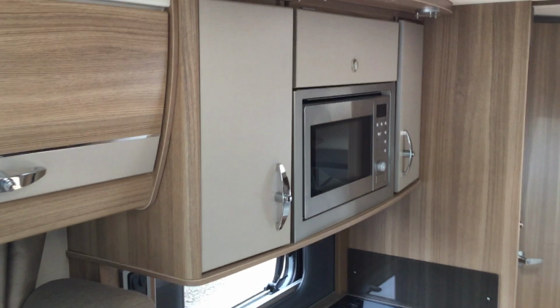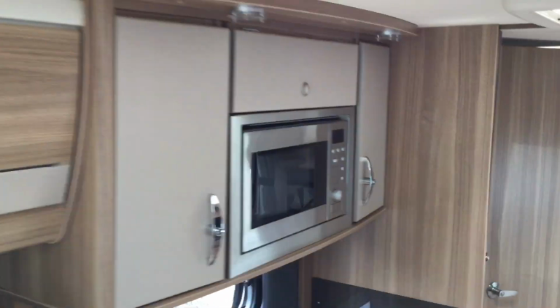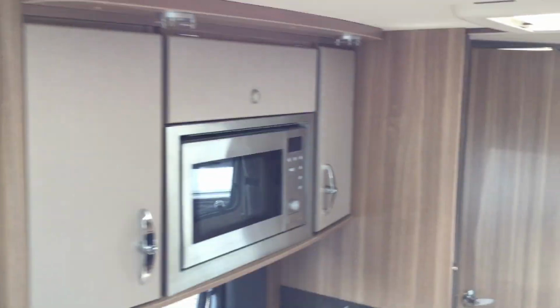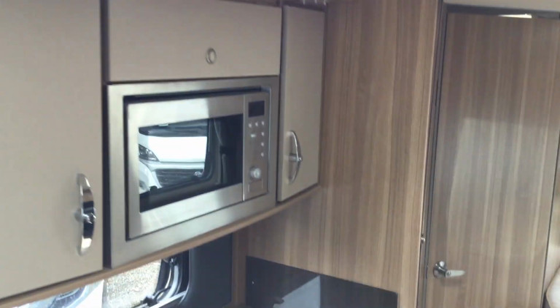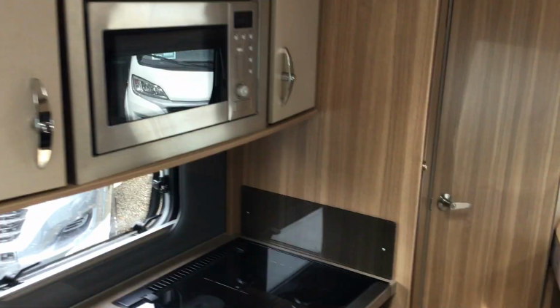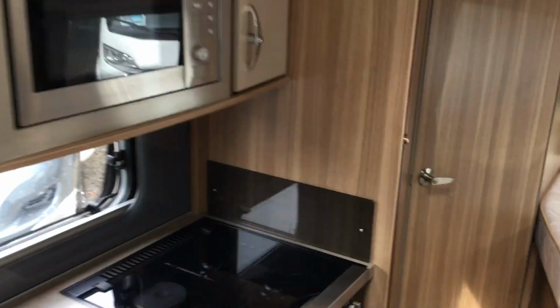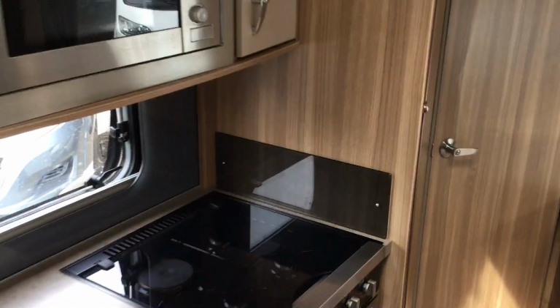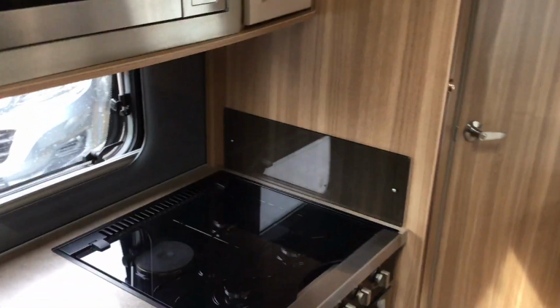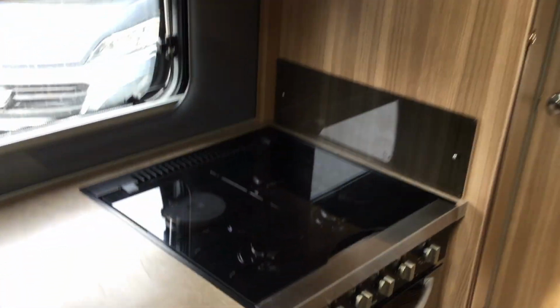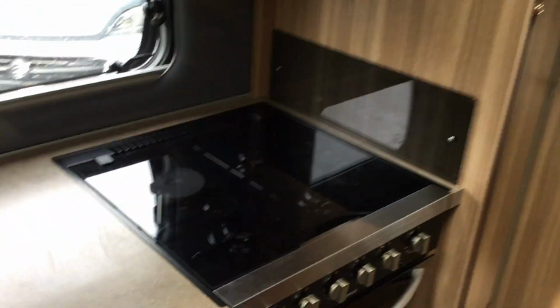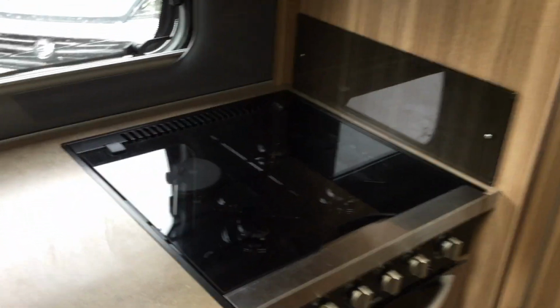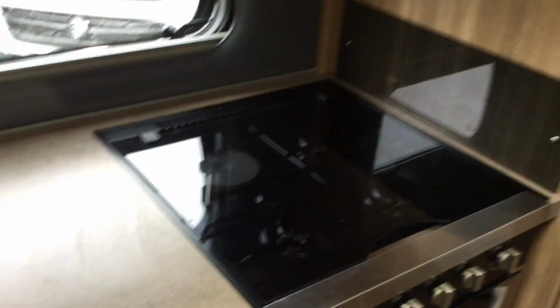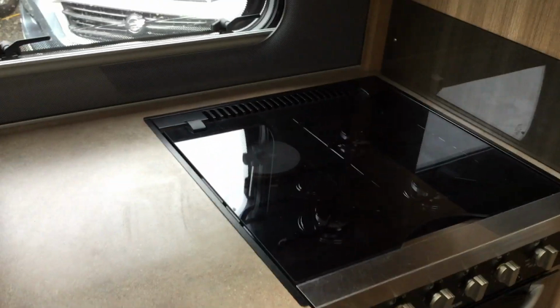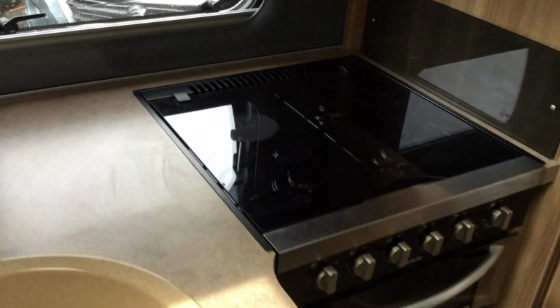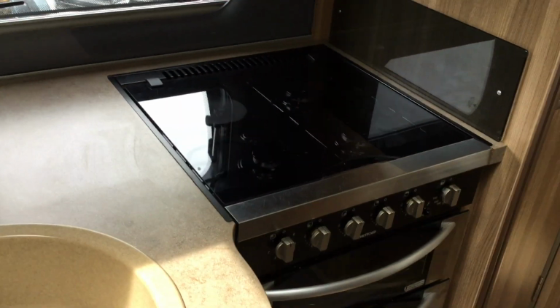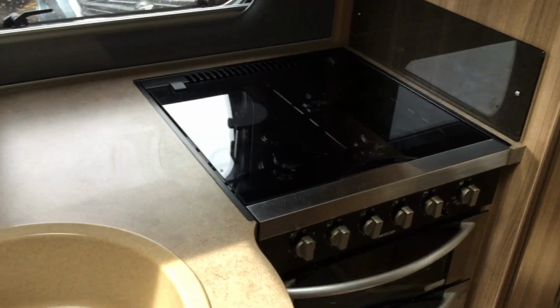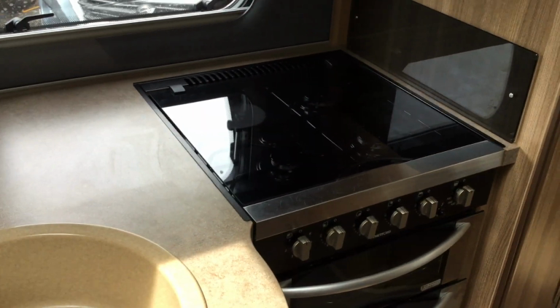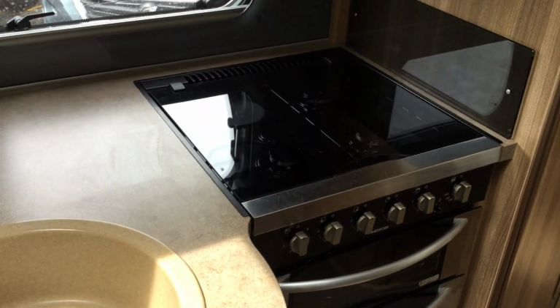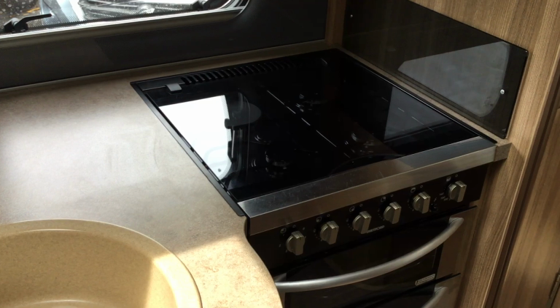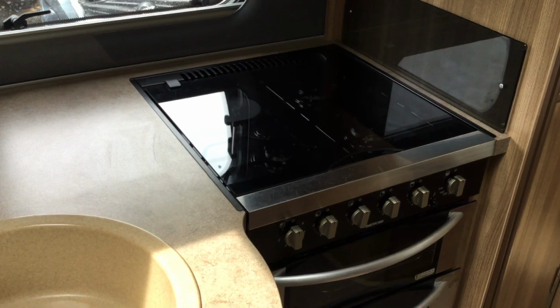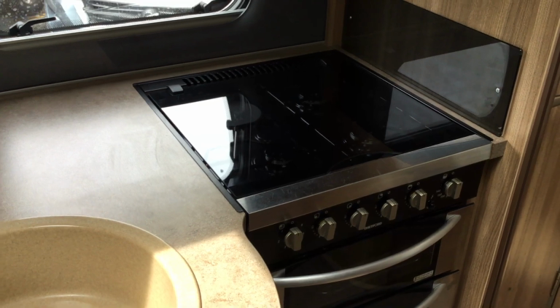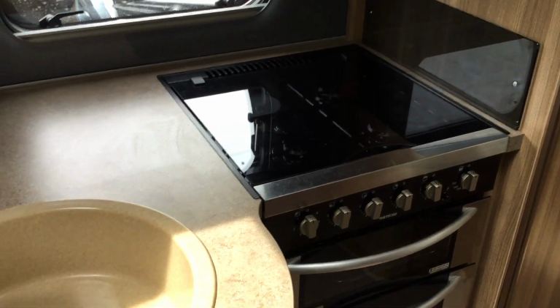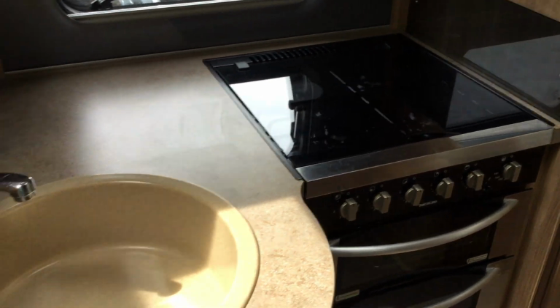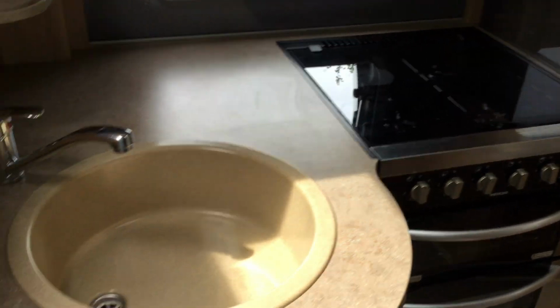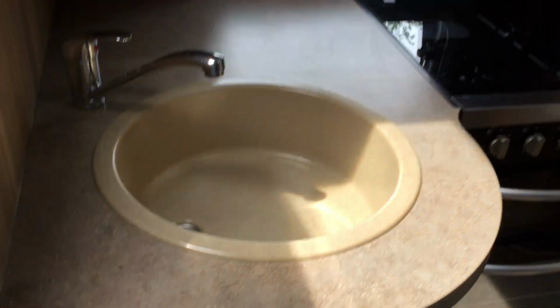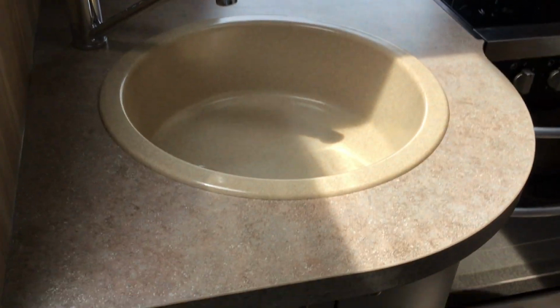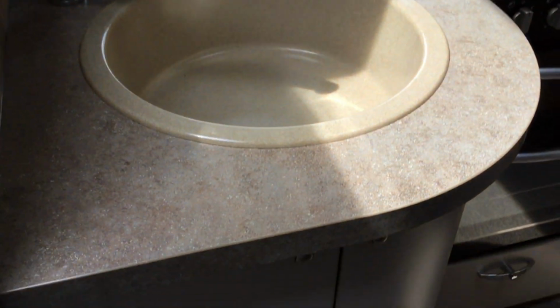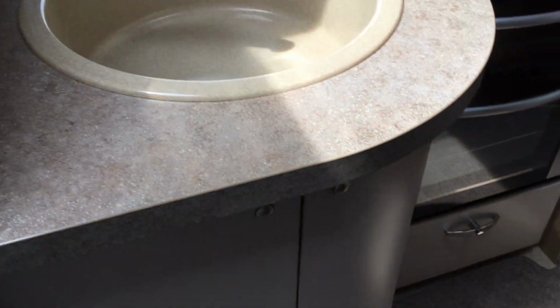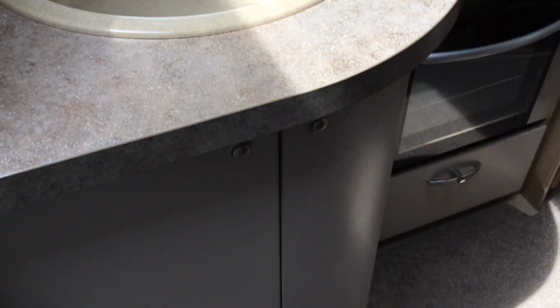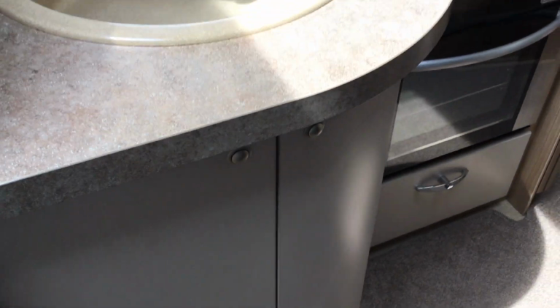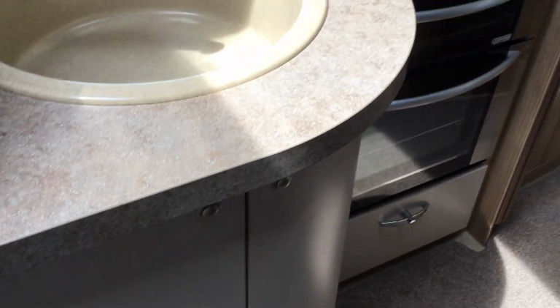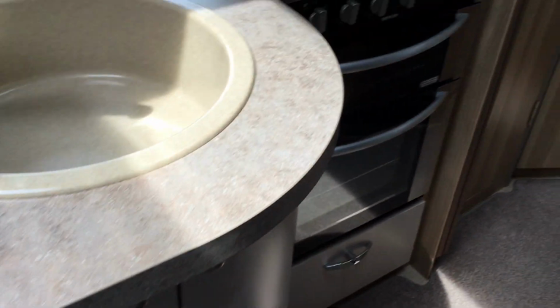Microwave, hob with four burners — one of them being electric. Nice modern colours throughout.